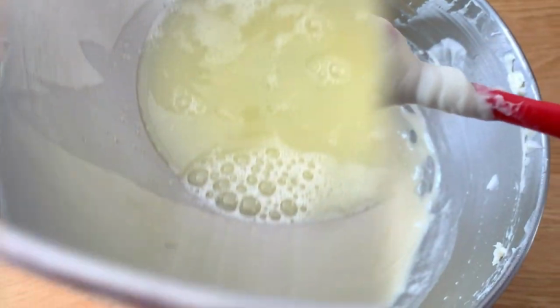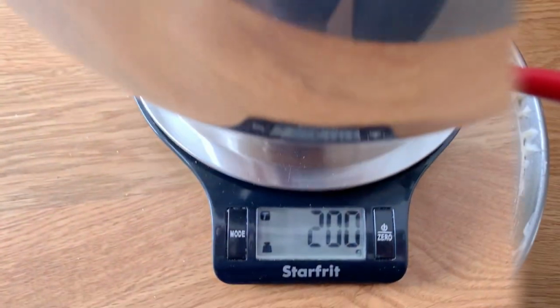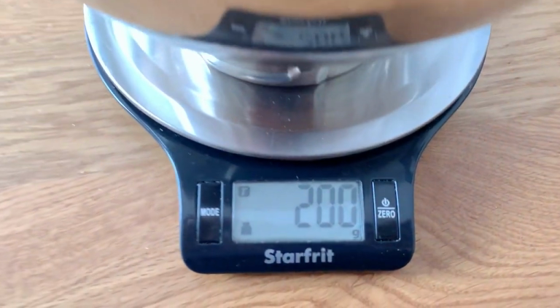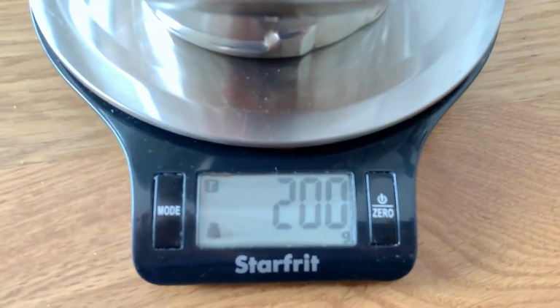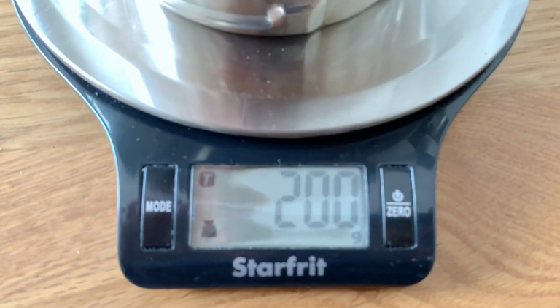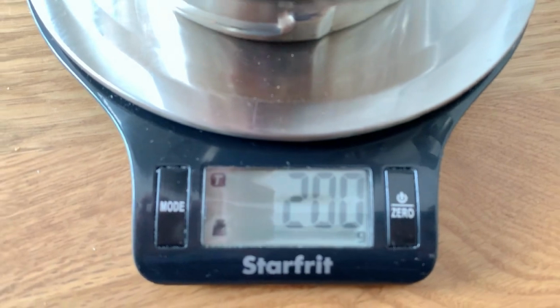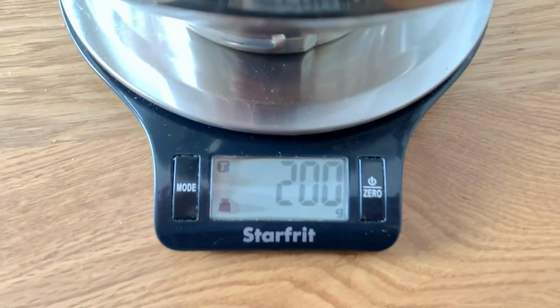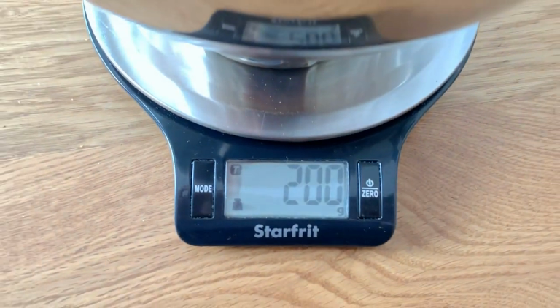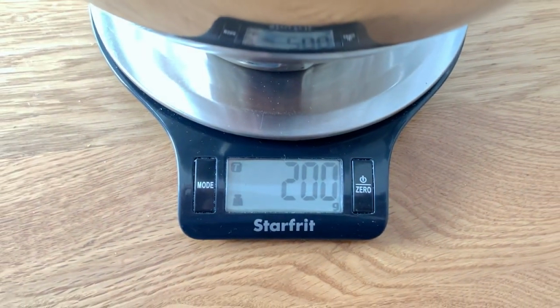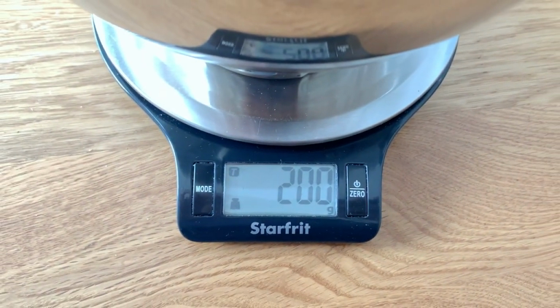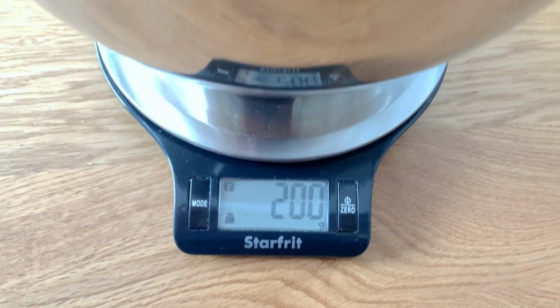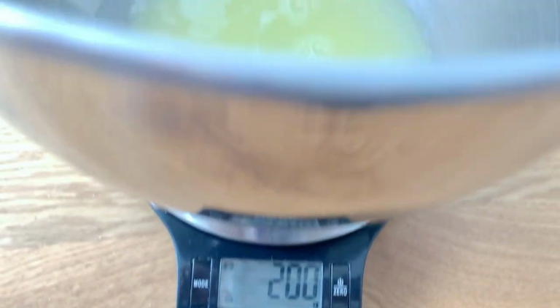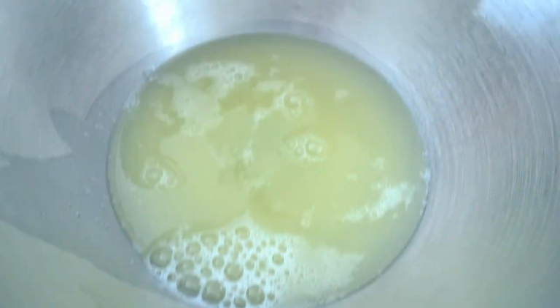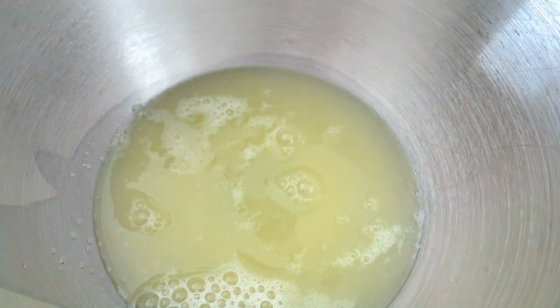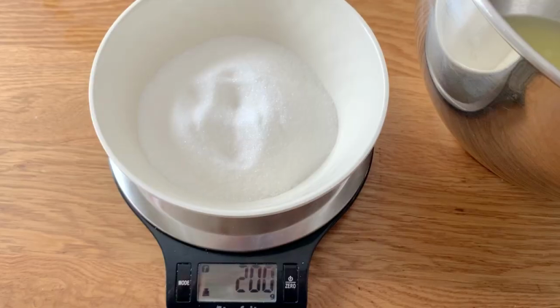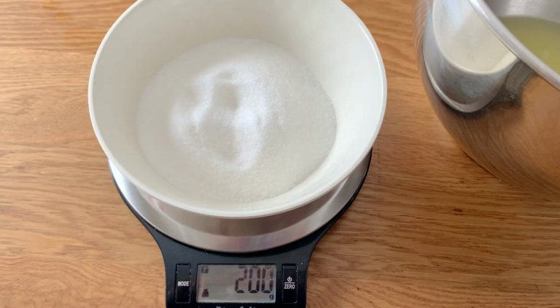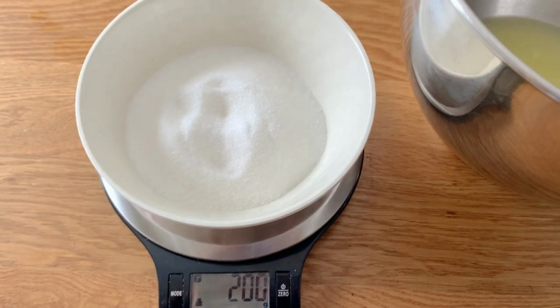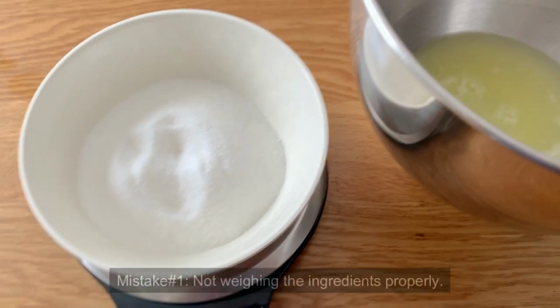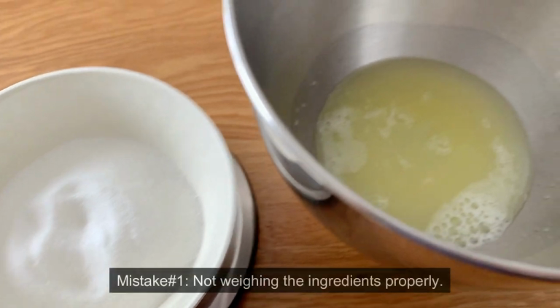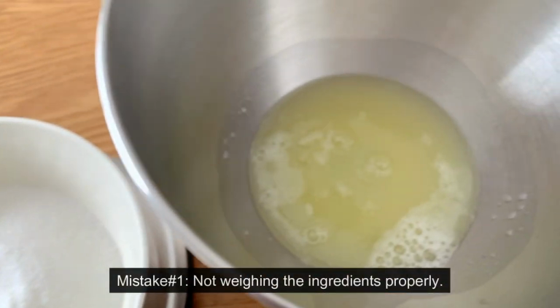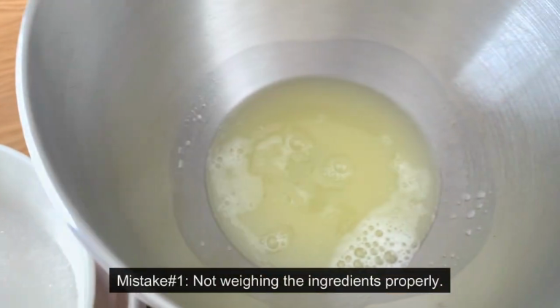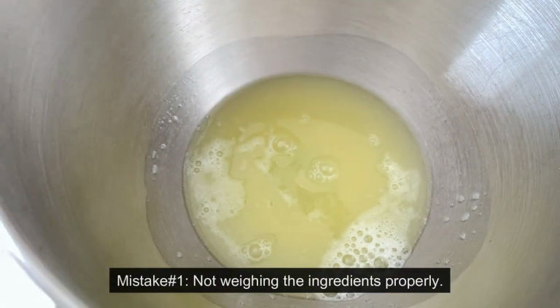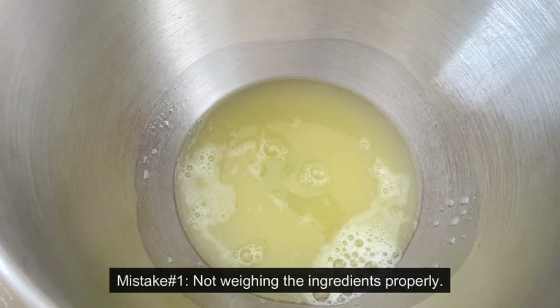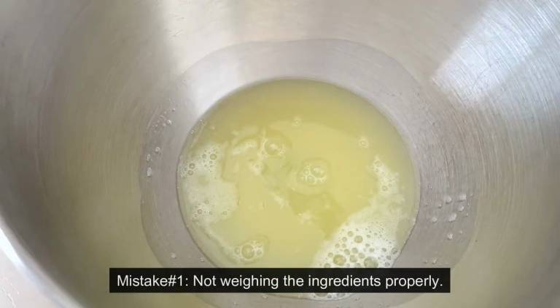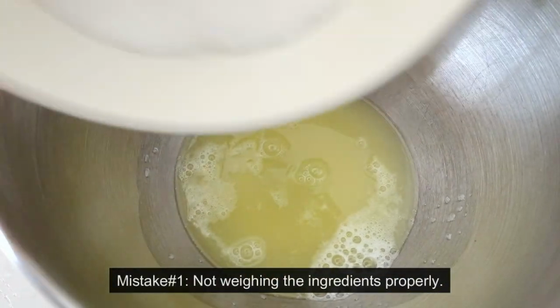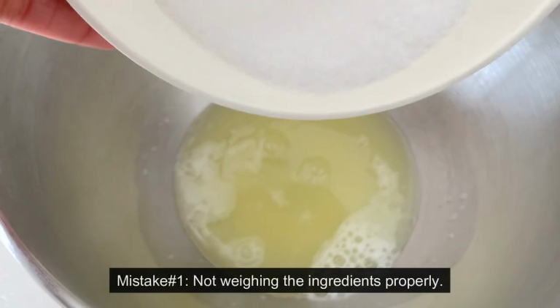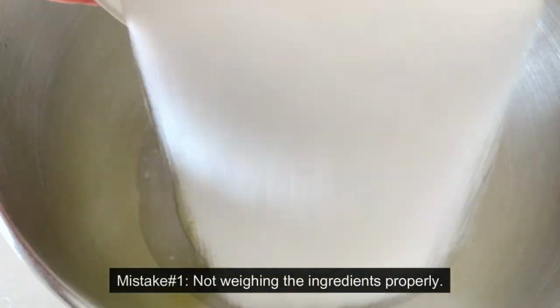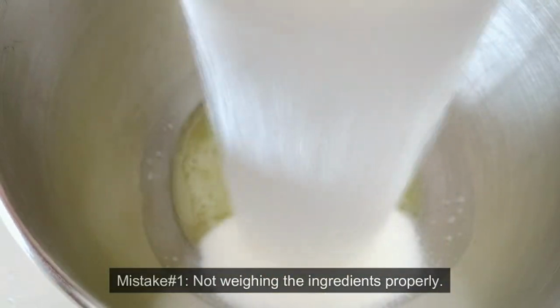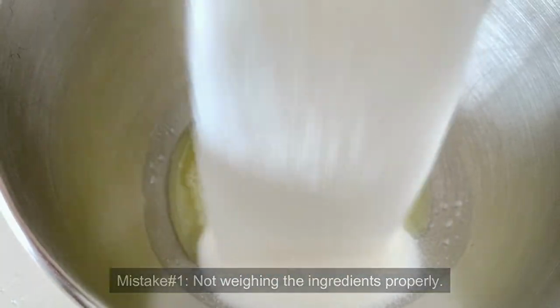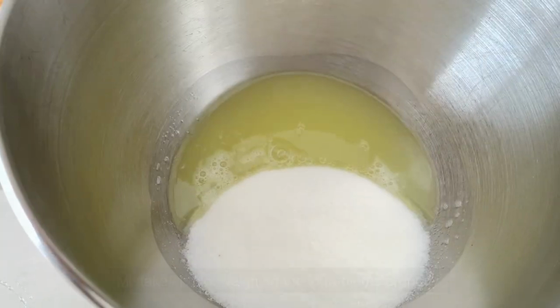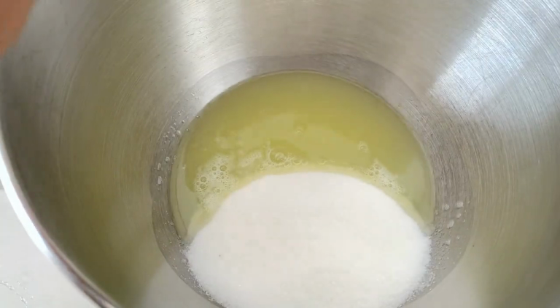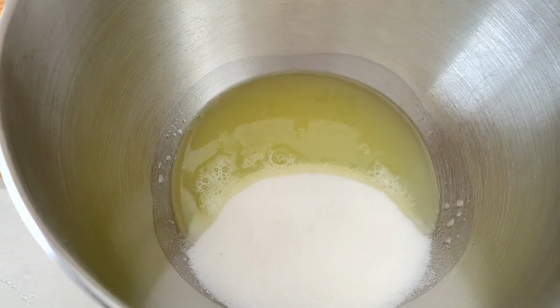I'm going to start by making a fresh batch of buttercream, and that's where the first mistake can happen. You need to weigh your ingredients properly. This ensures a perfect result and the same taste every single time, so I highly recommend using a weighing scale.